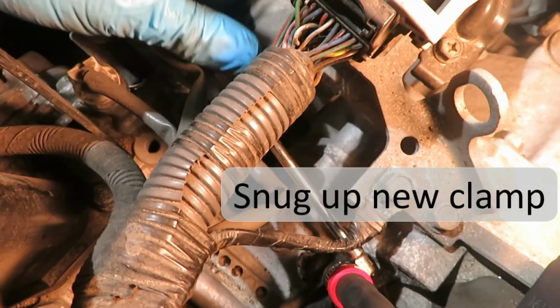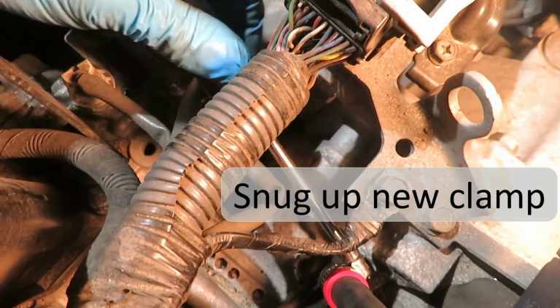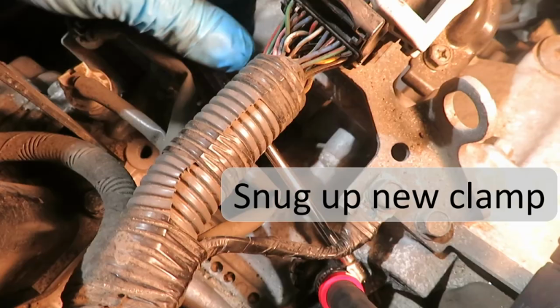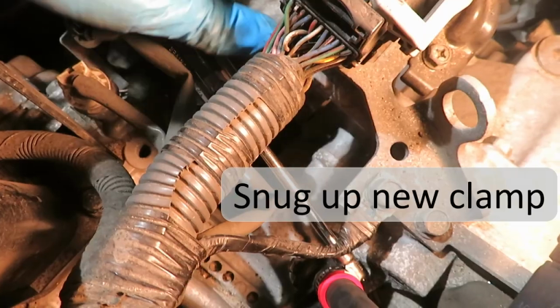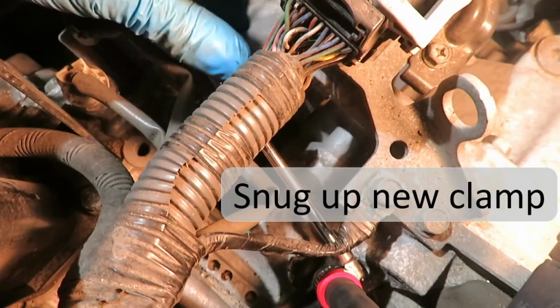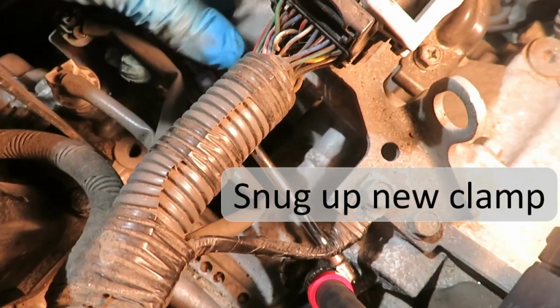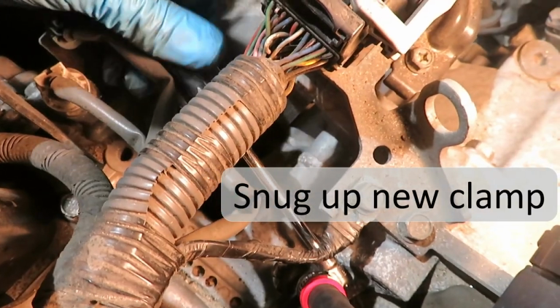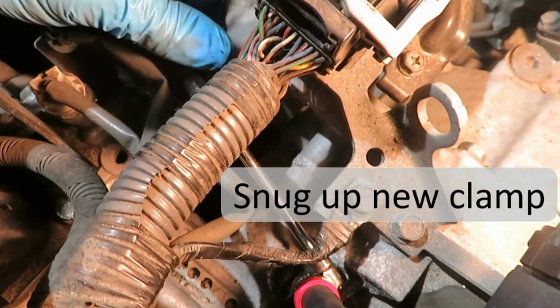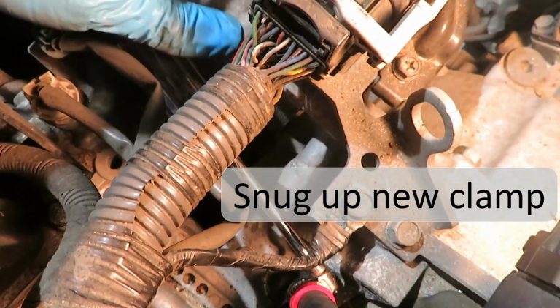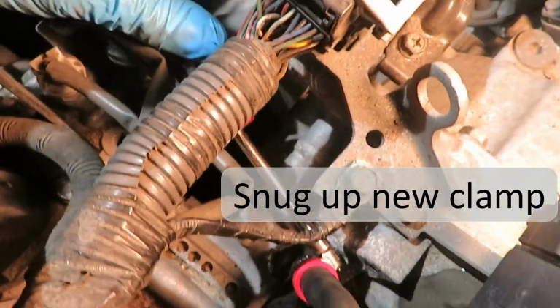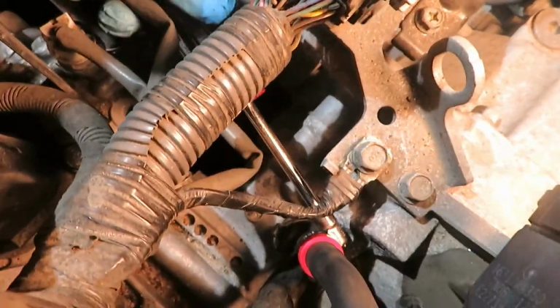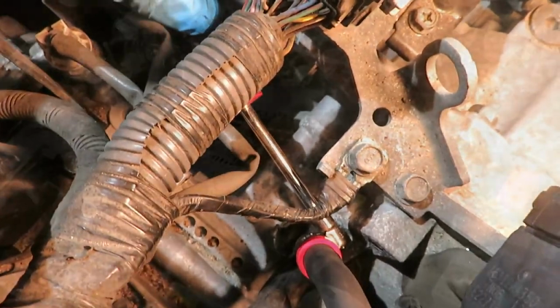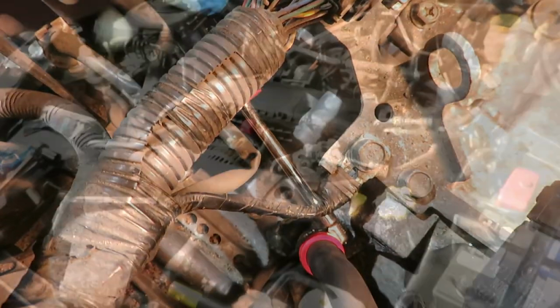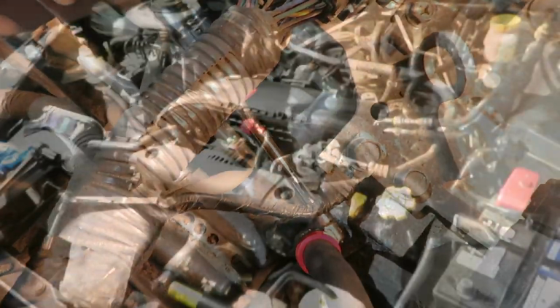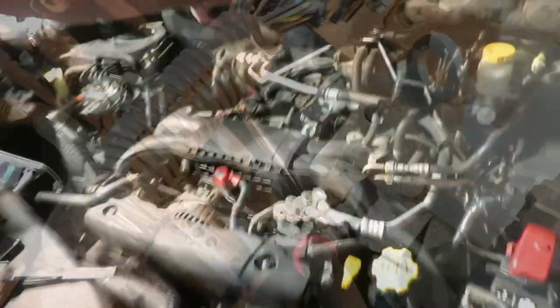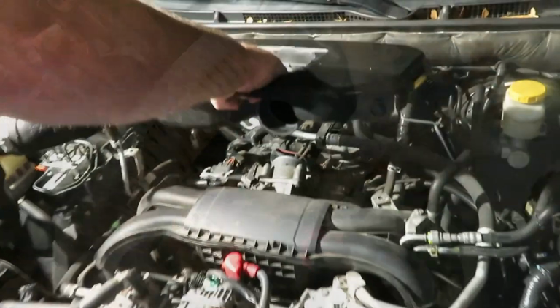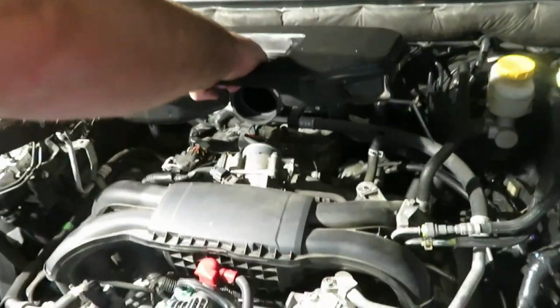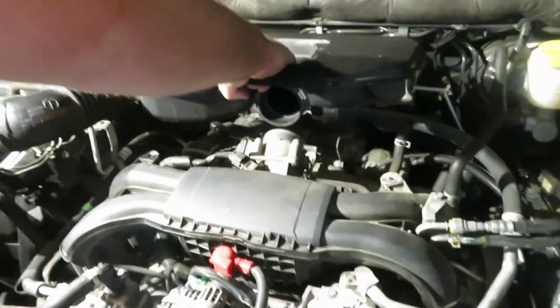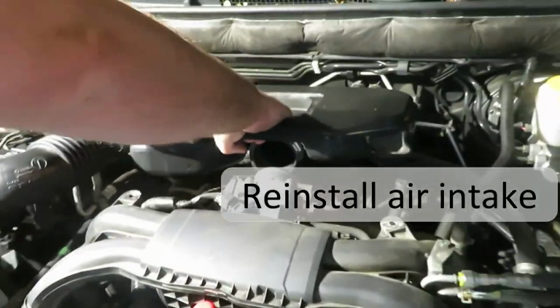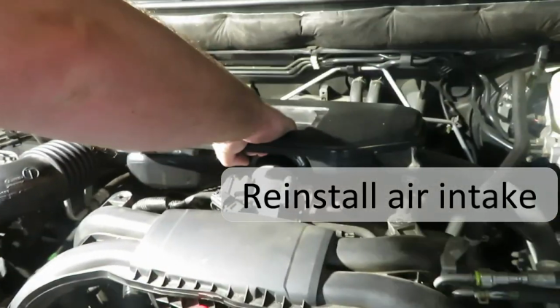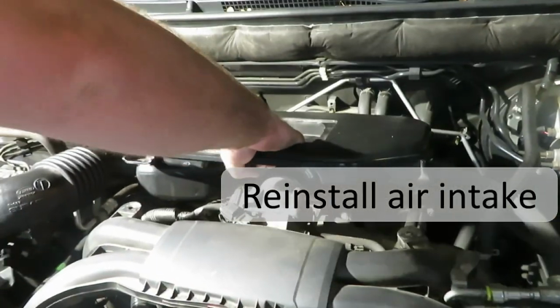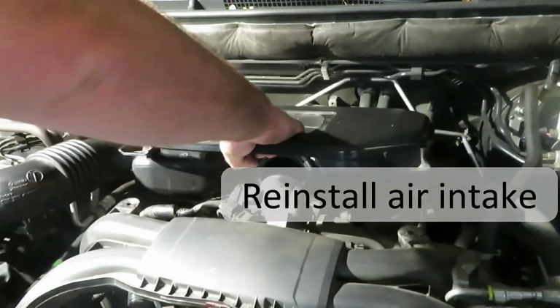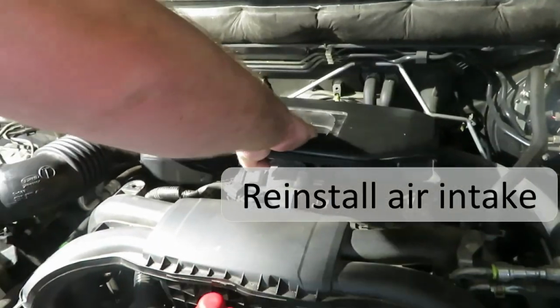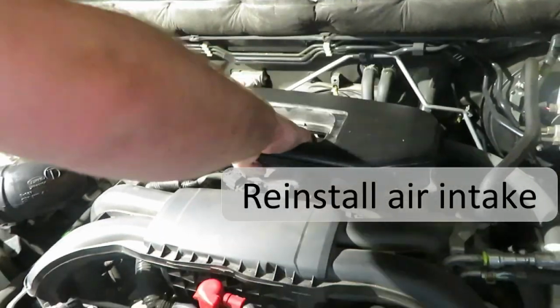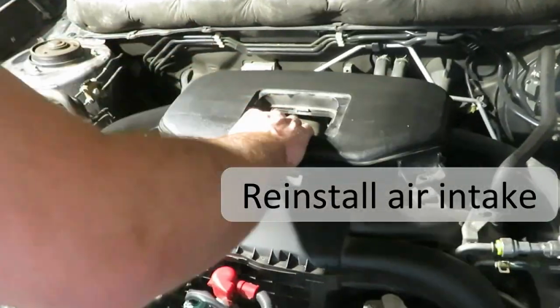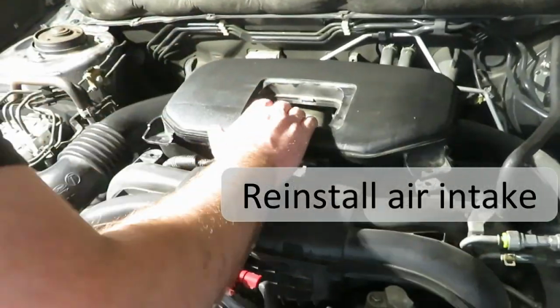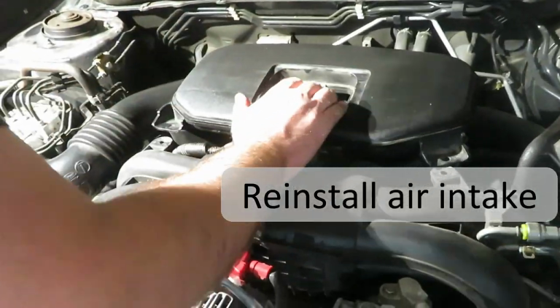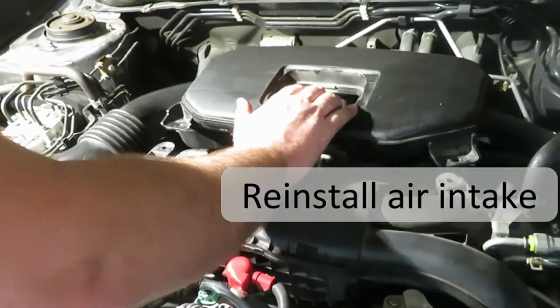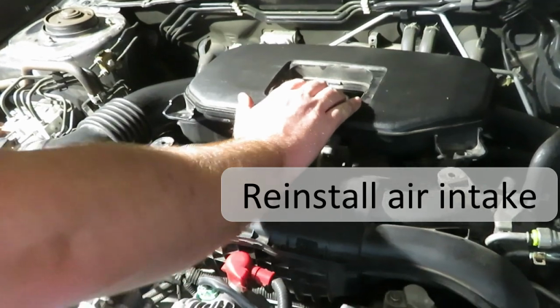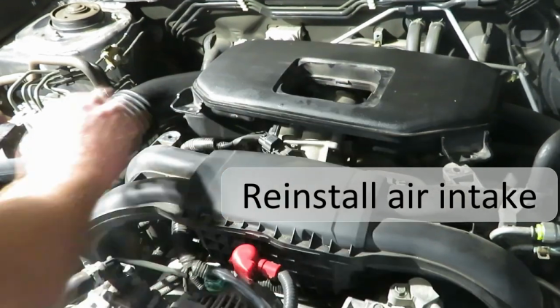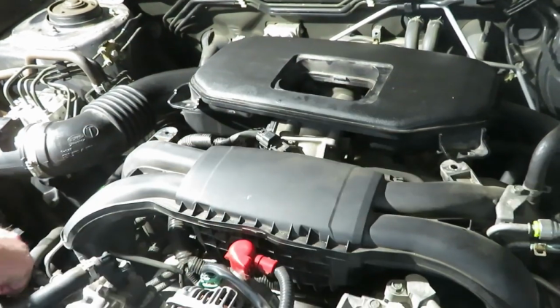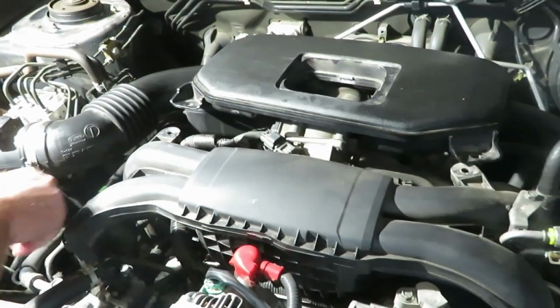We're not tightening this much at all. Reversing your removal steps, put the air intake assembly back into place.